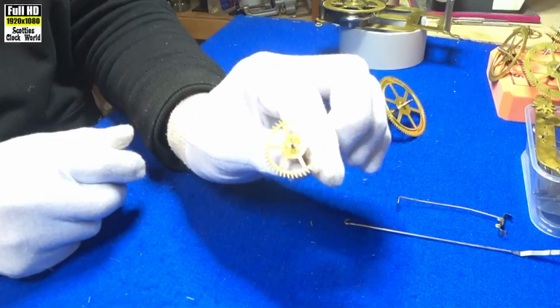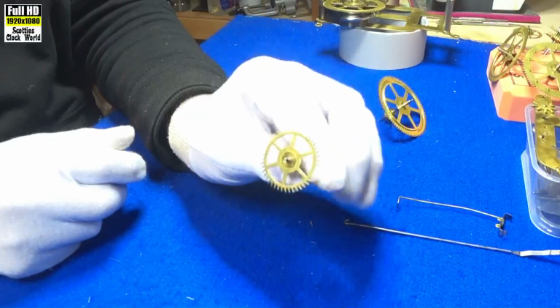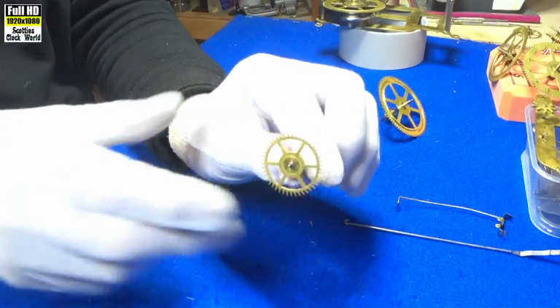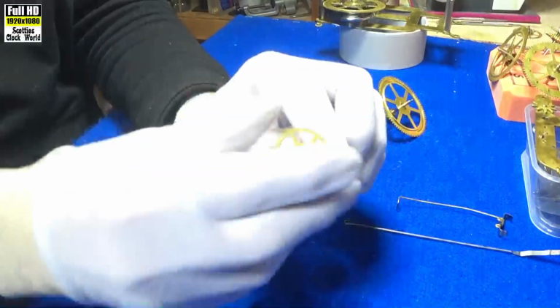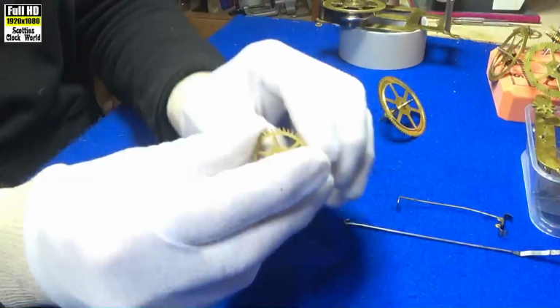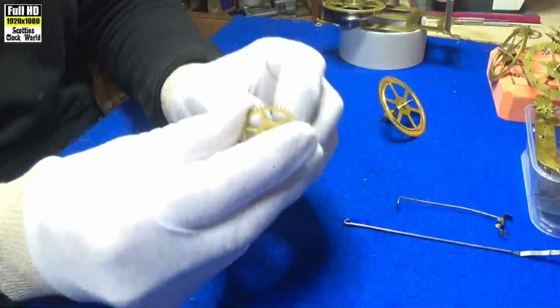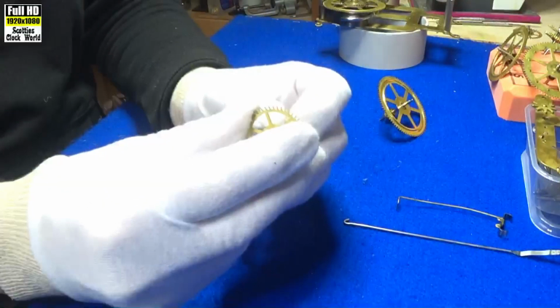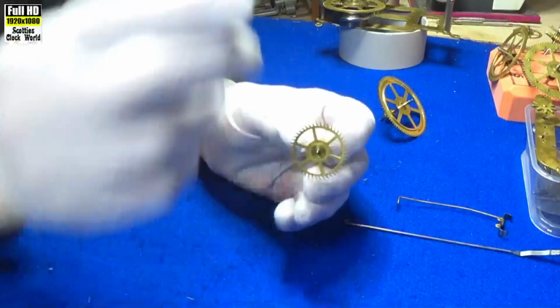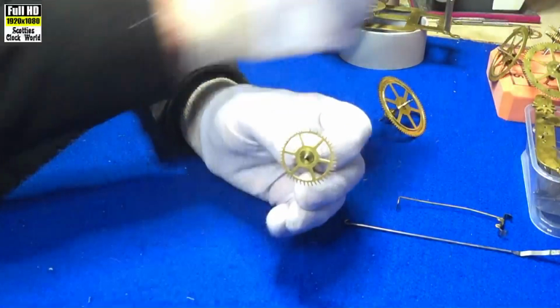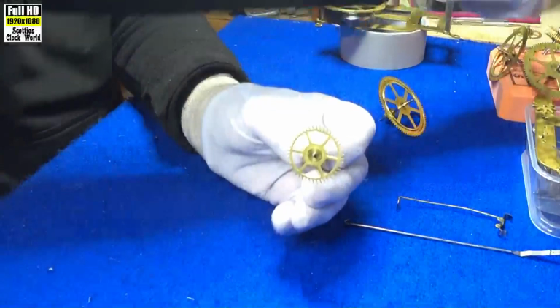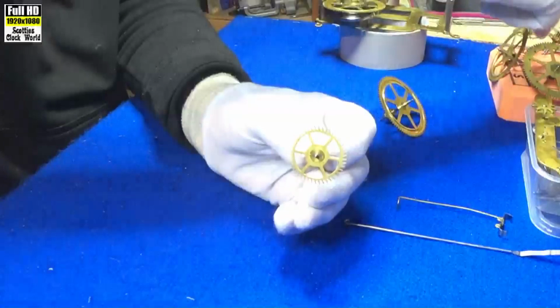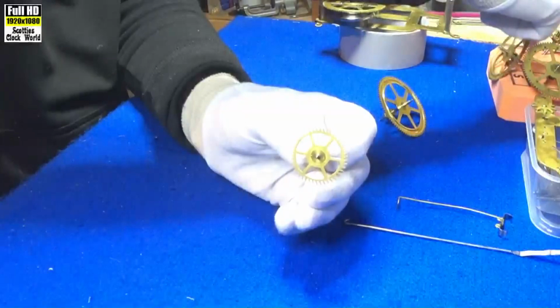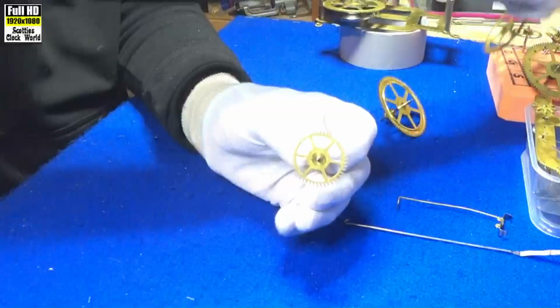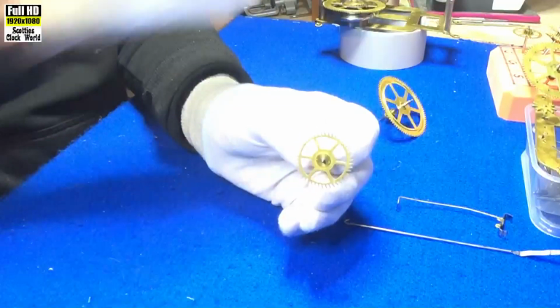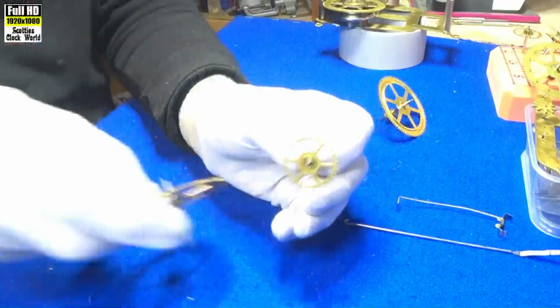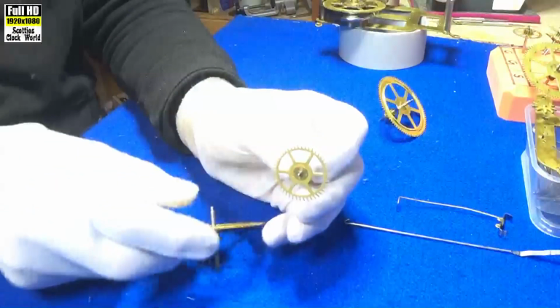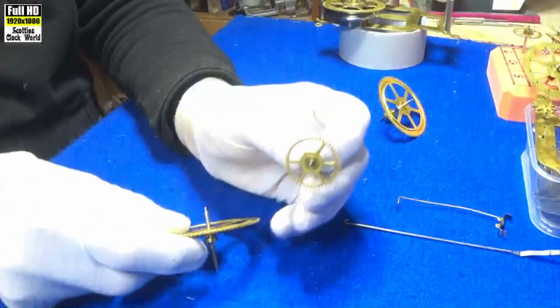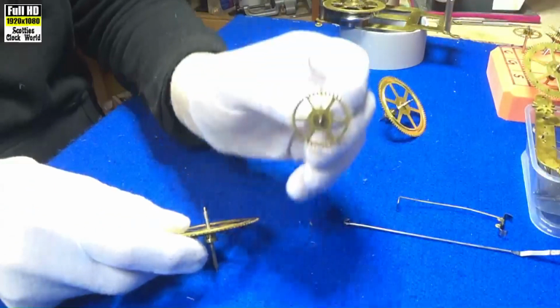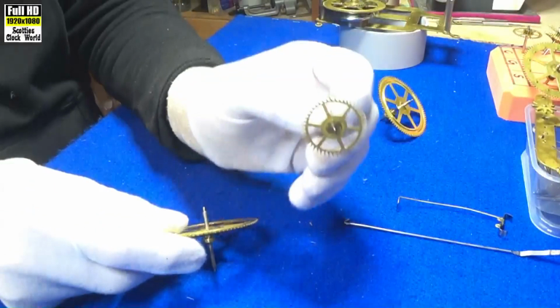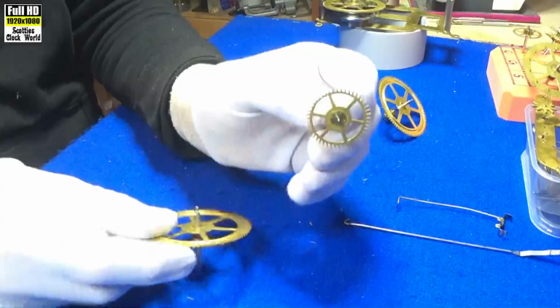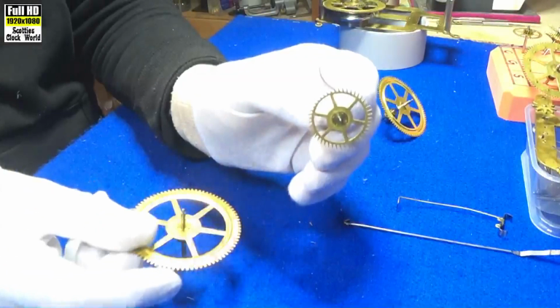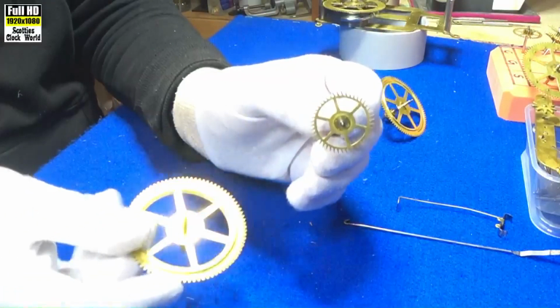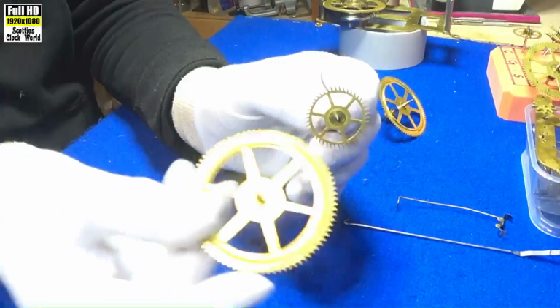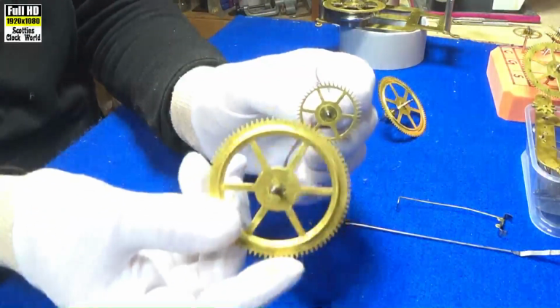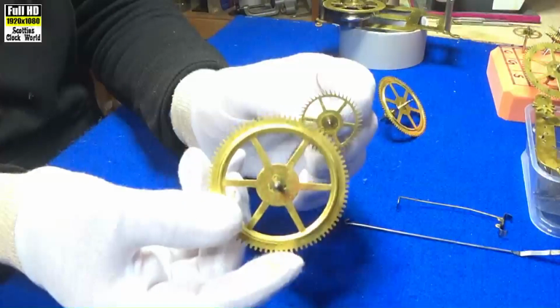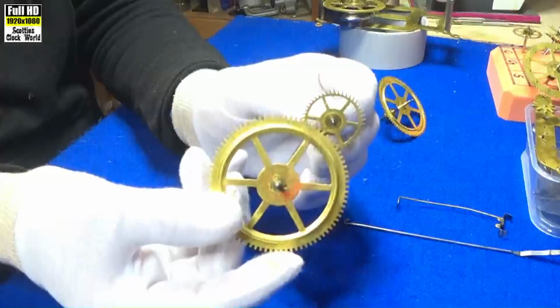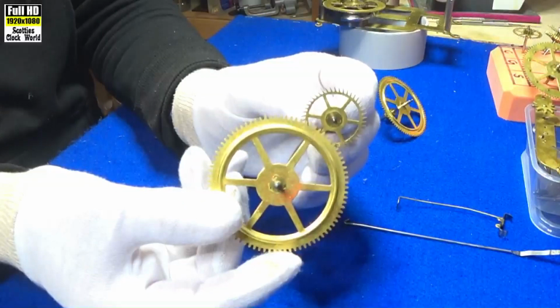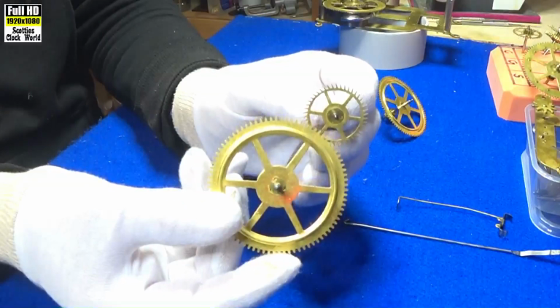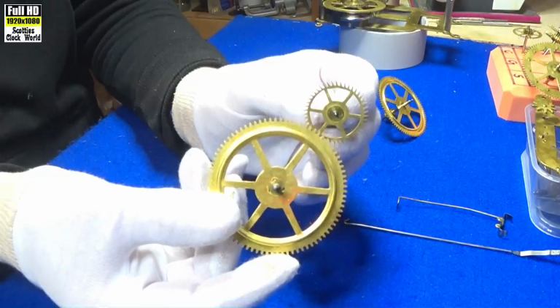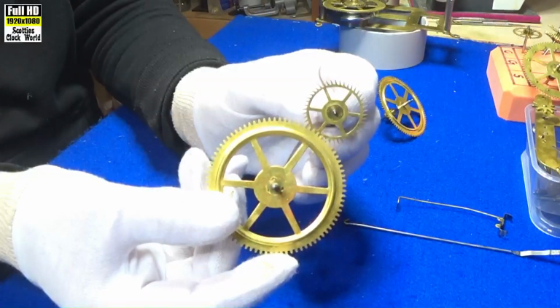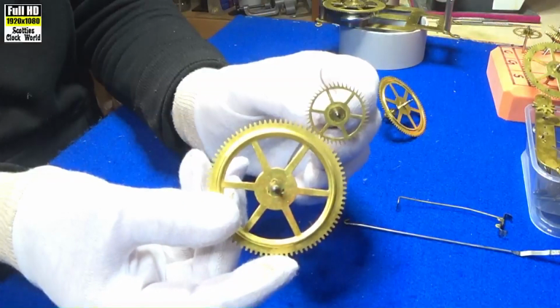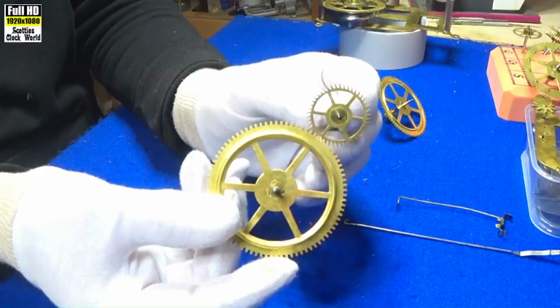You can see the teeth are a different shape on the escape wheel, and we'll discuss that in a minute — quite different to a normal clock wheel.